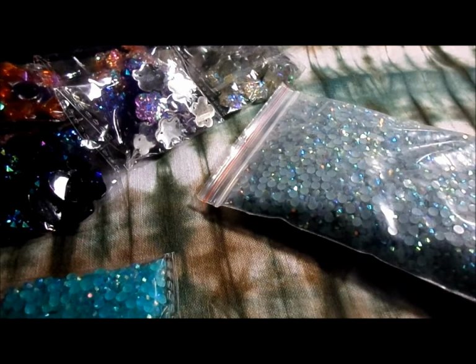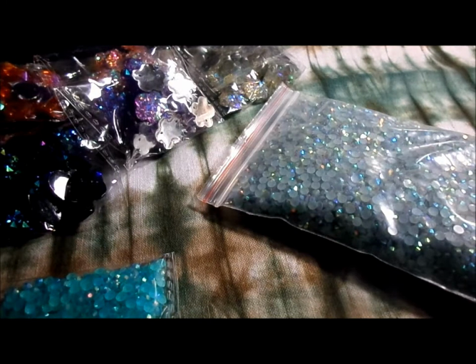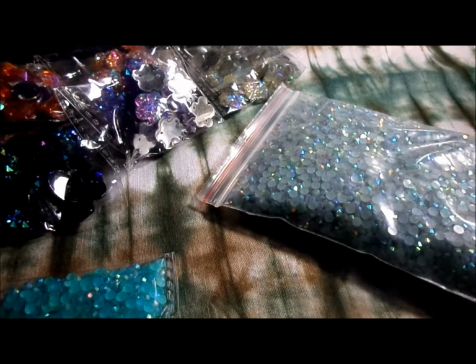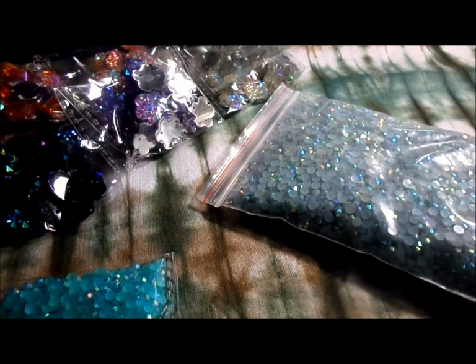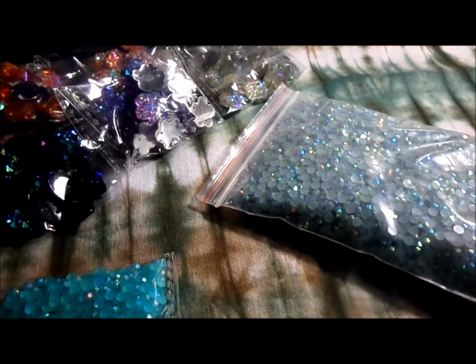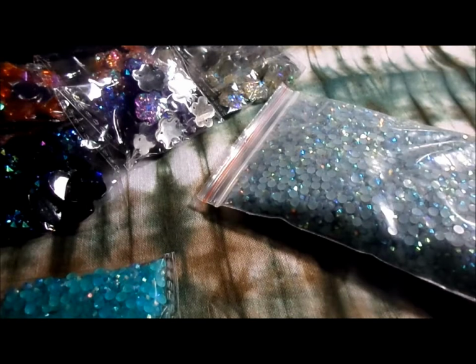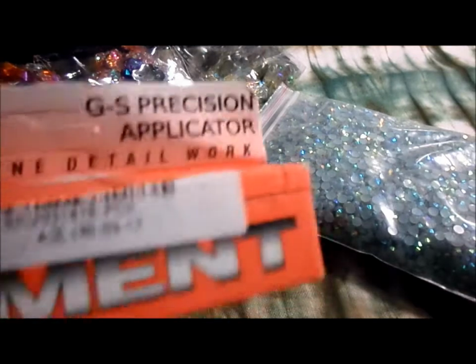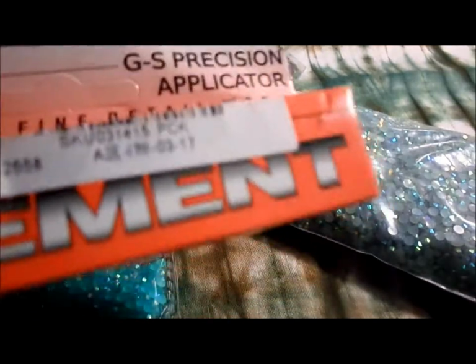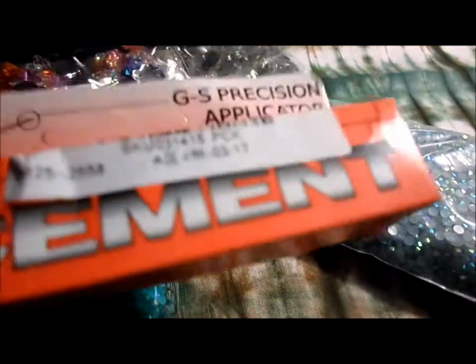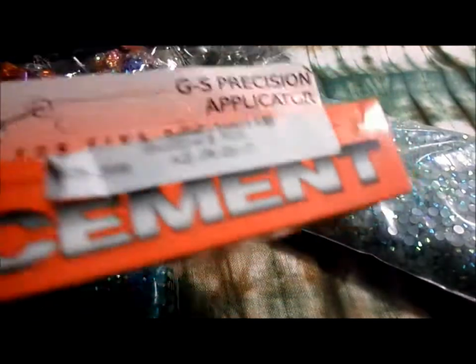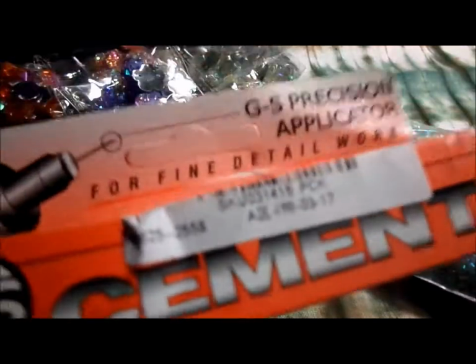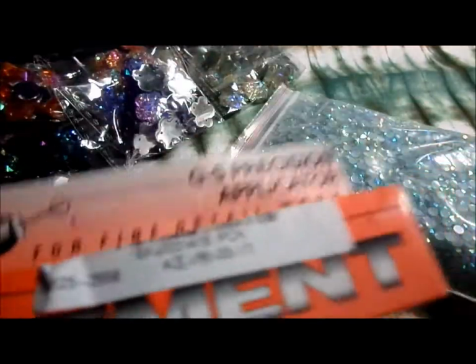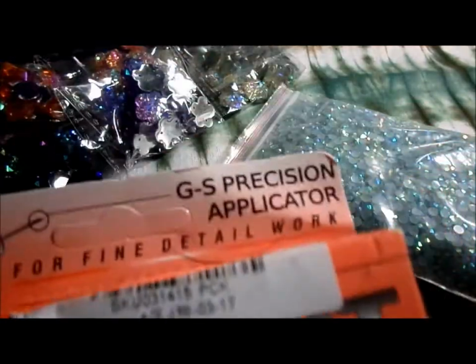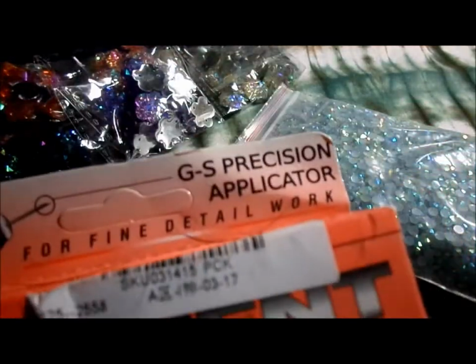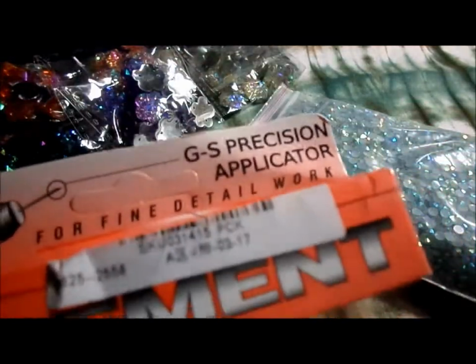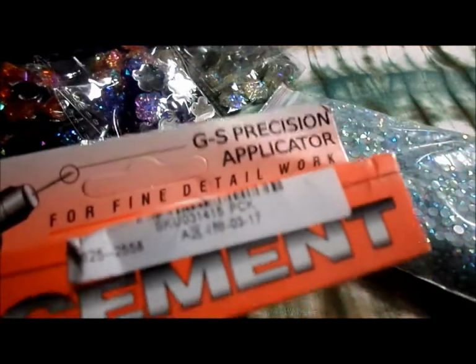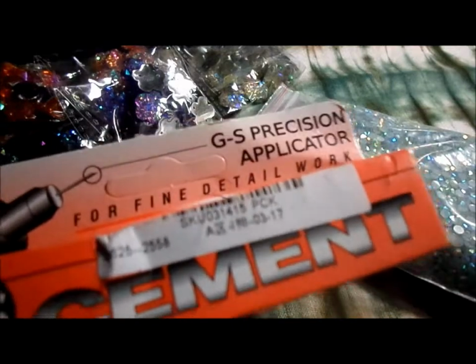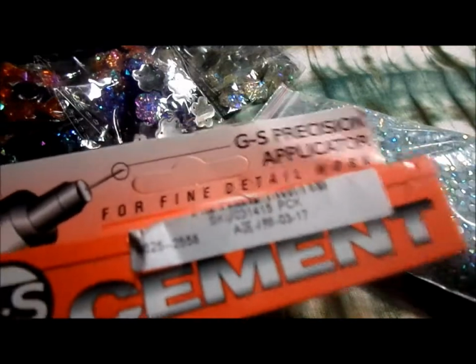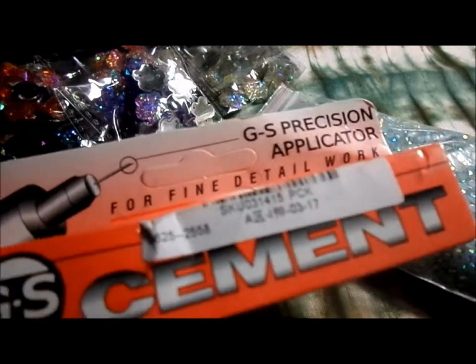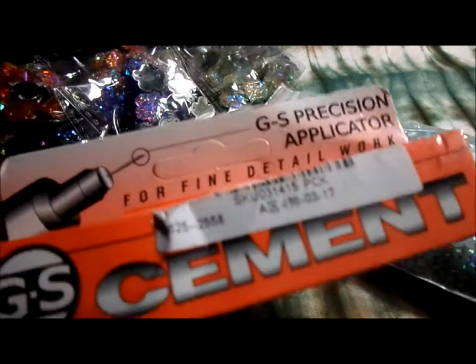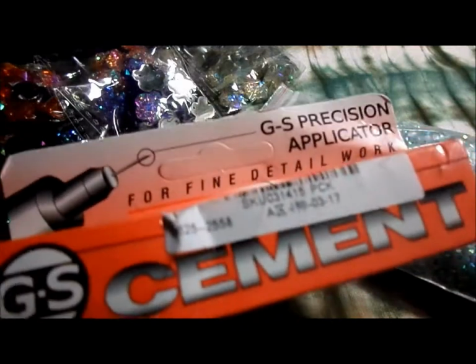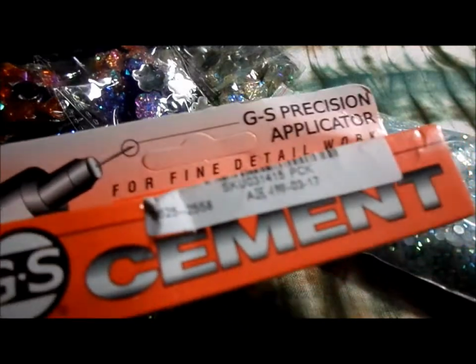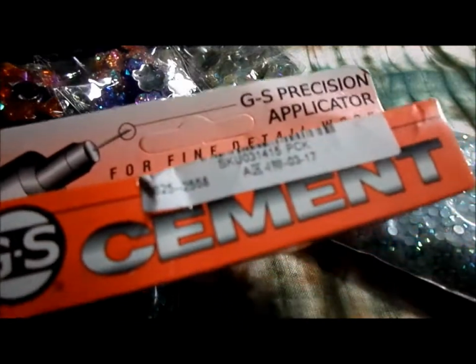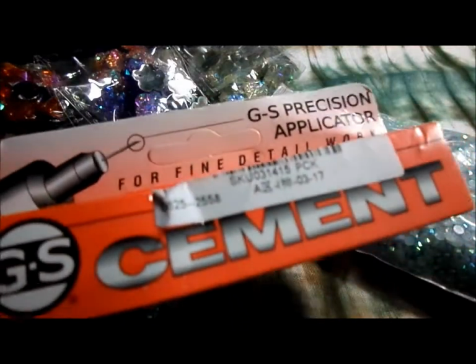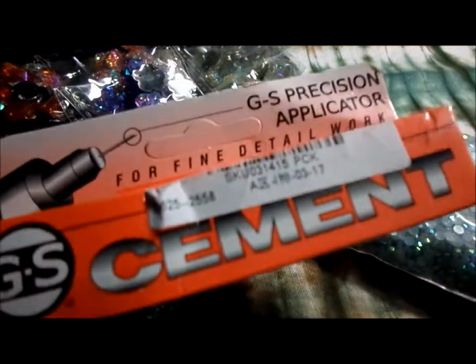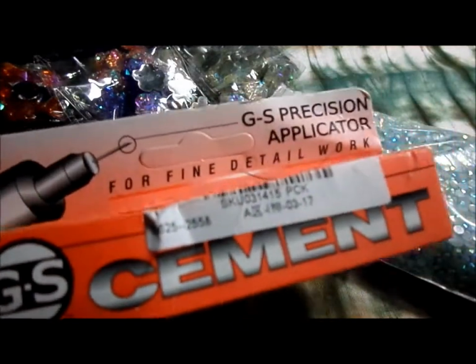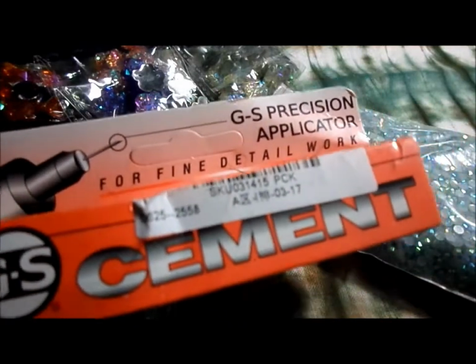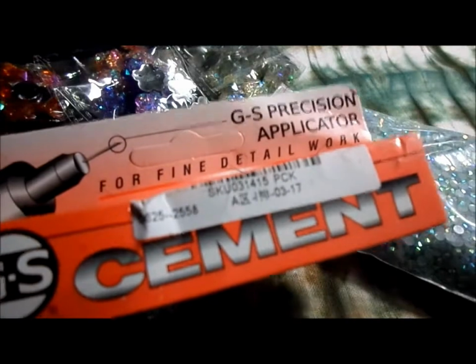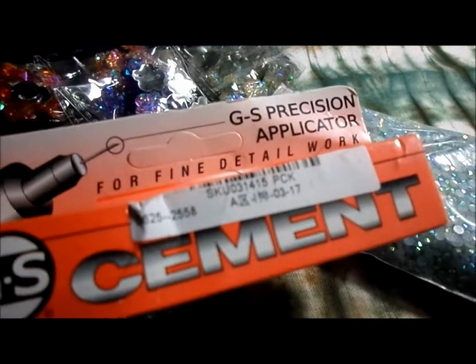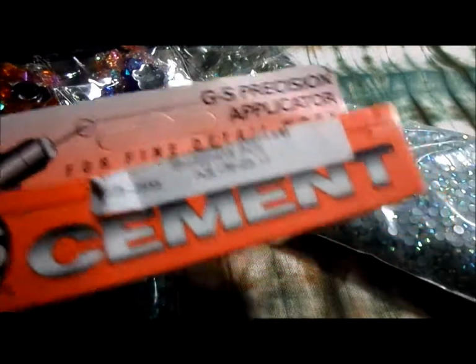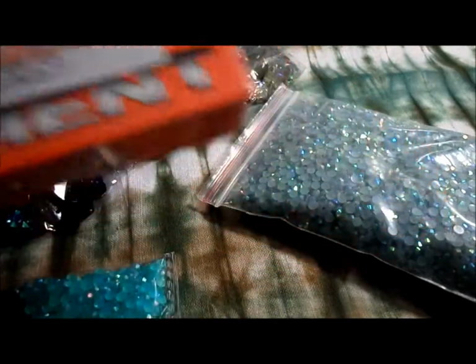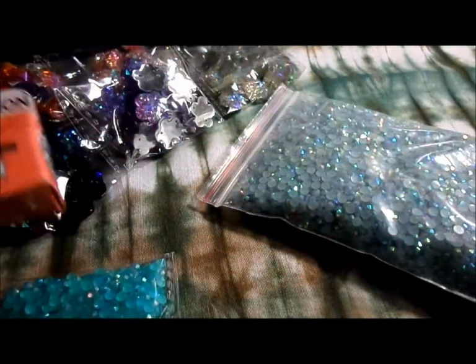I got some of the super strong cement. I can't remember who suggested it — I believe it was Jojo Diaz — so I'm gonna try that.